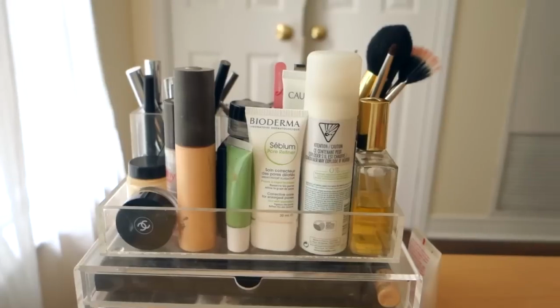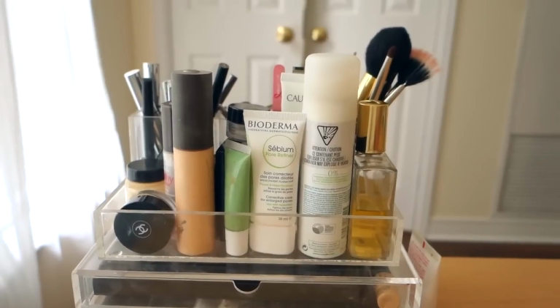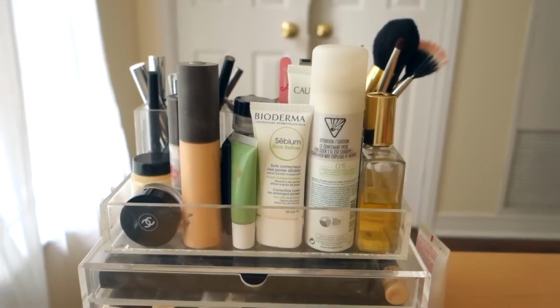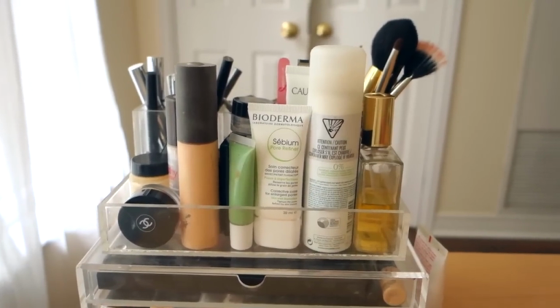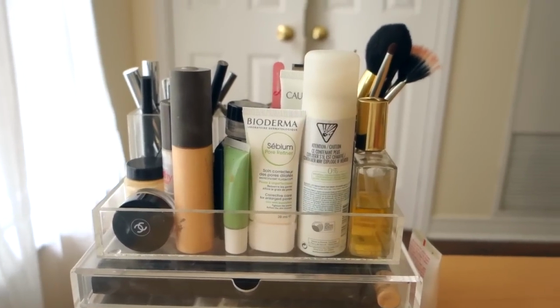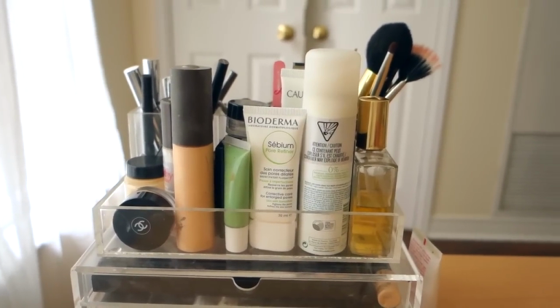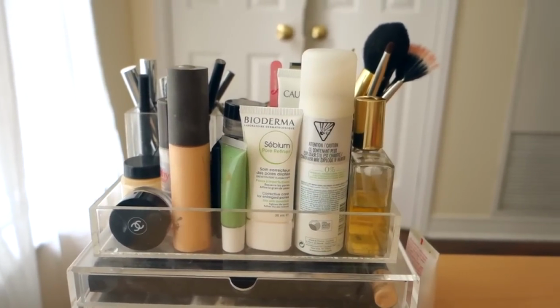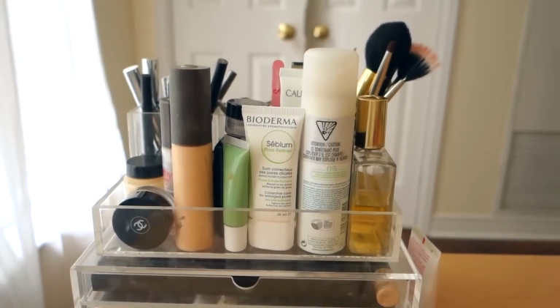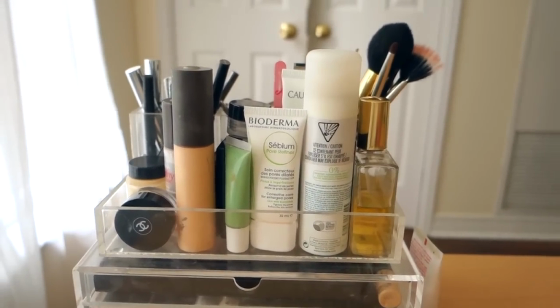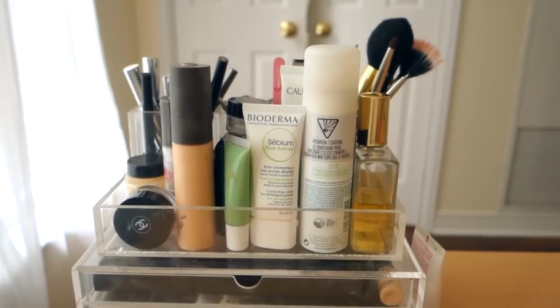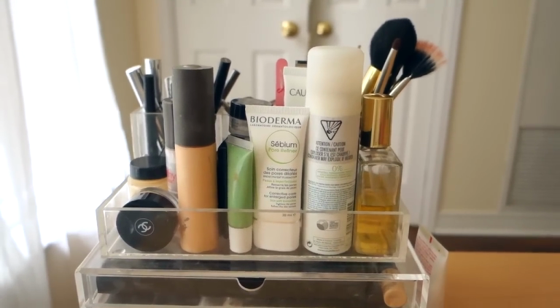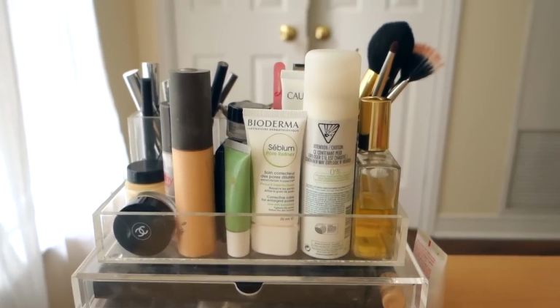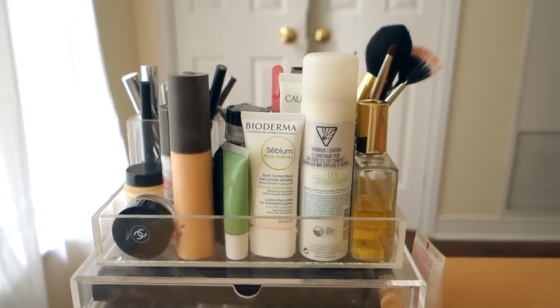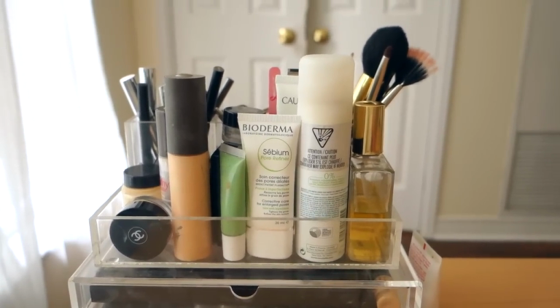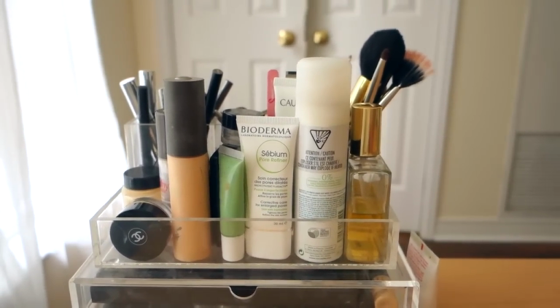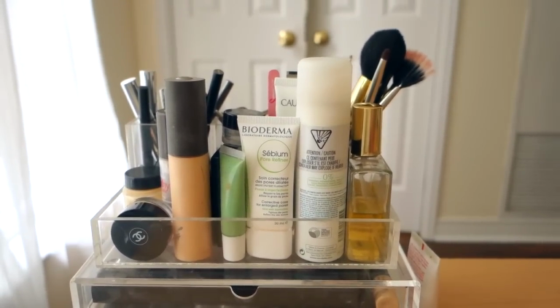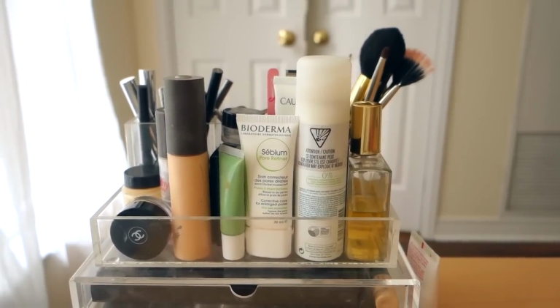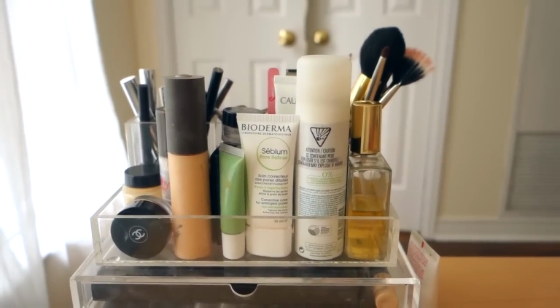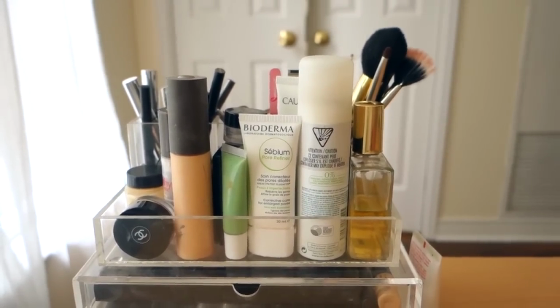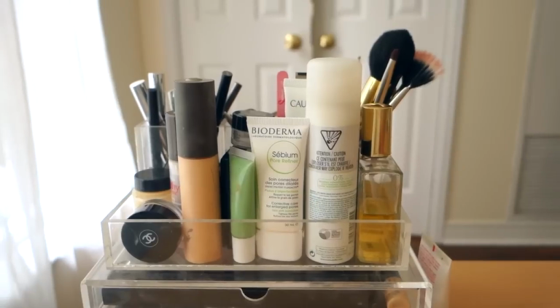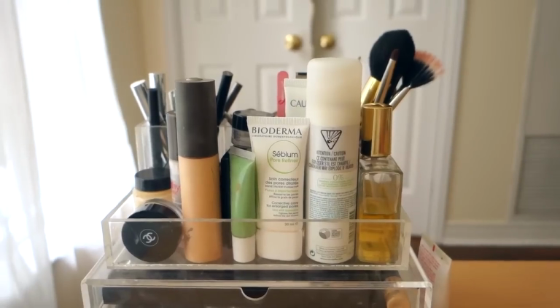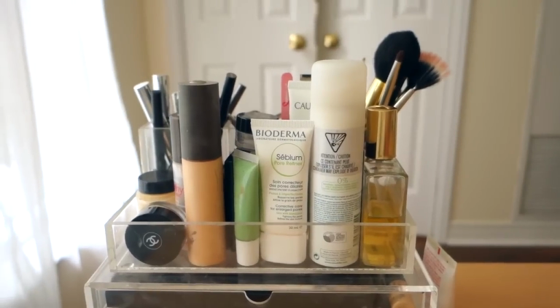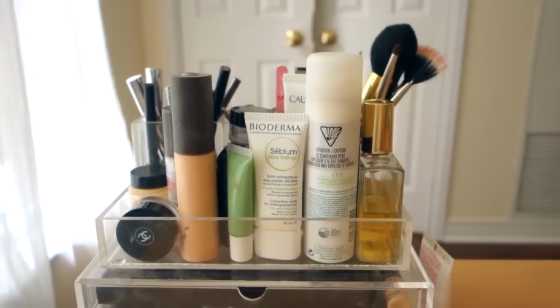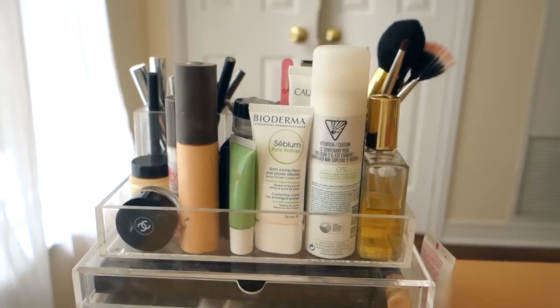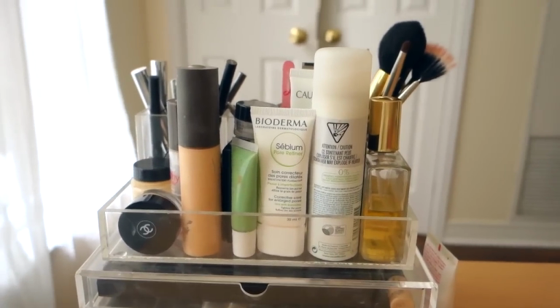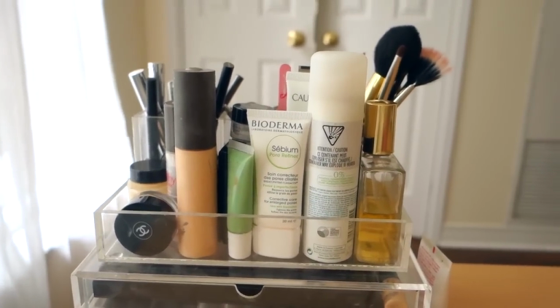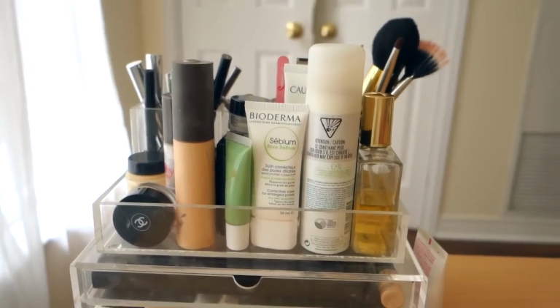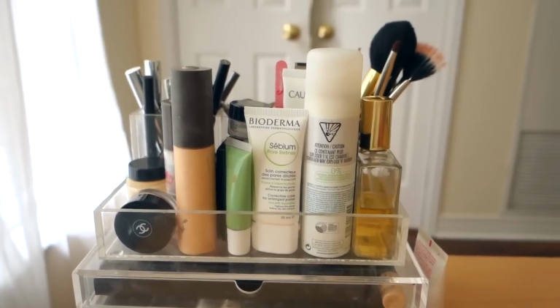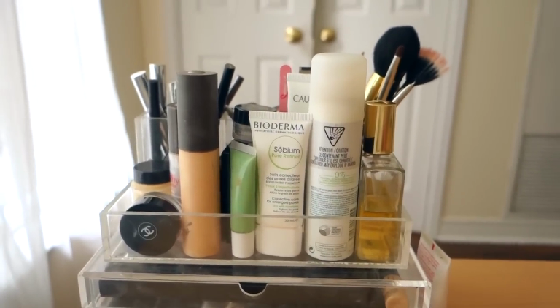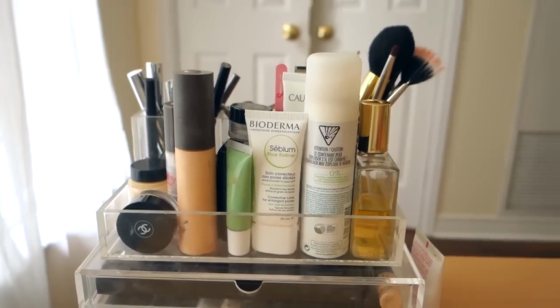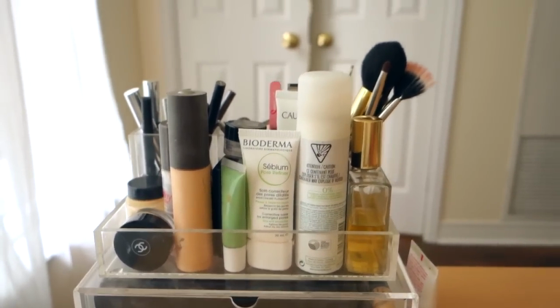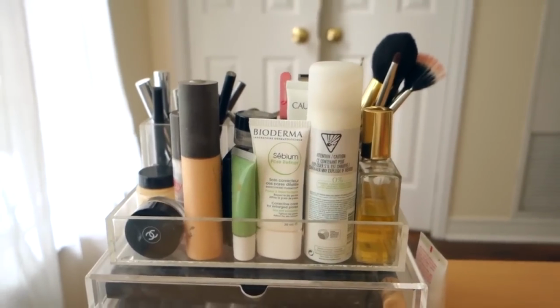I haven't cleaned this or reorganized it to be attractive or anything. This is literally how it looks after — and before — I use it every single day. So yeah, let's get right into it.